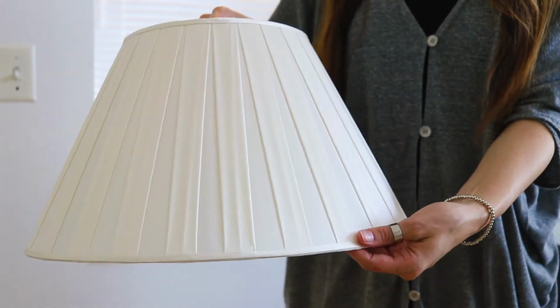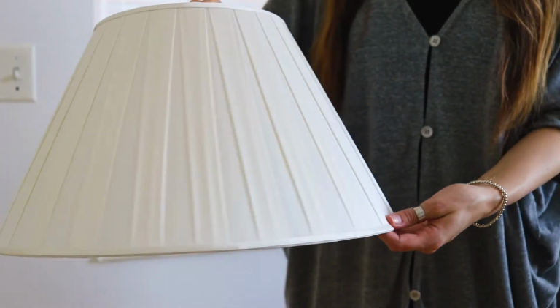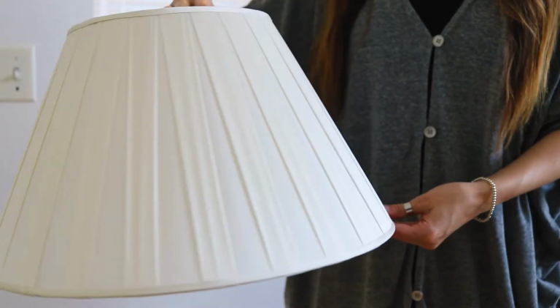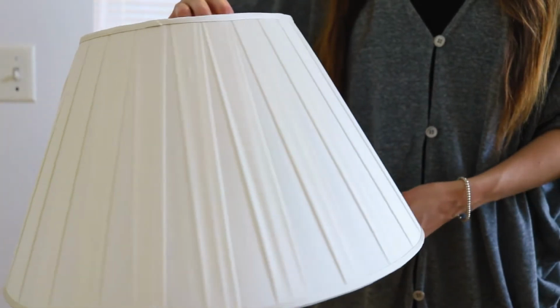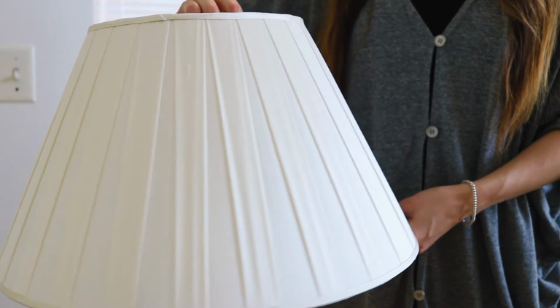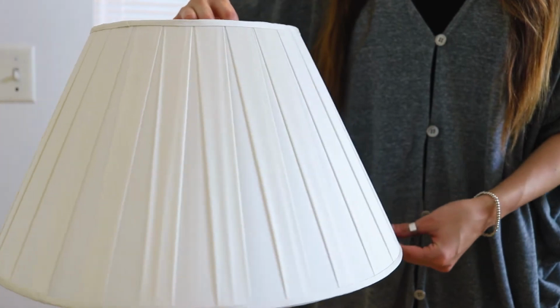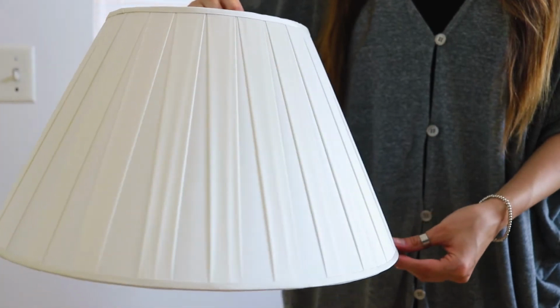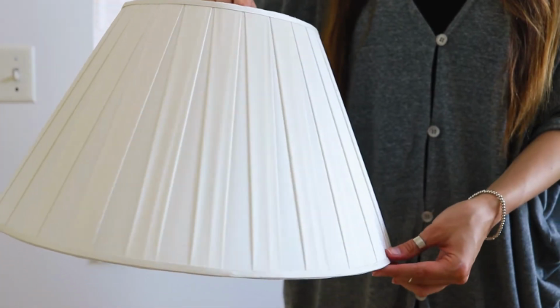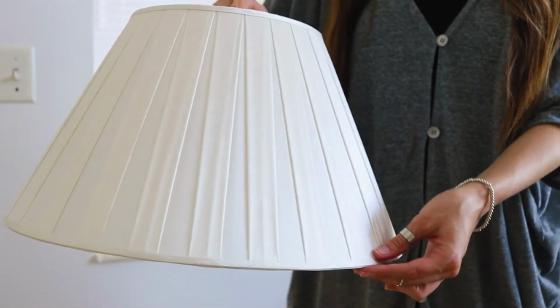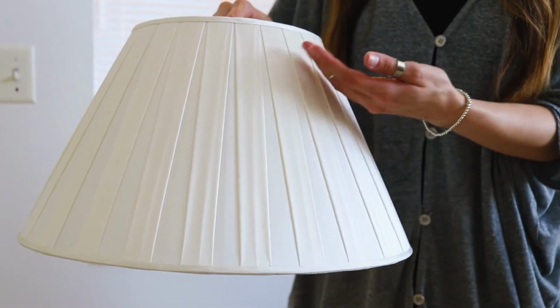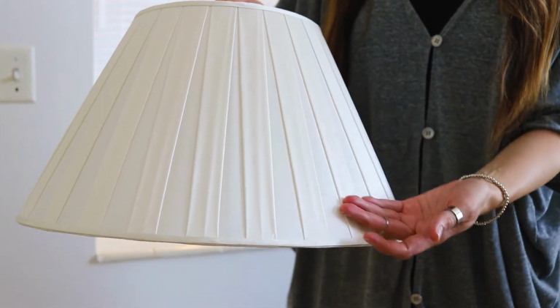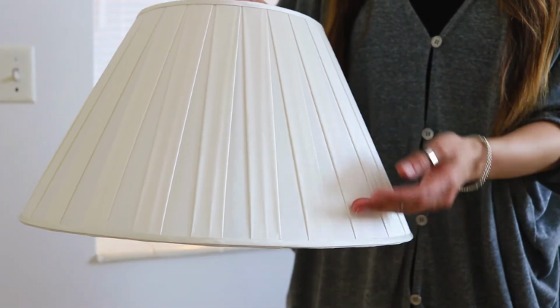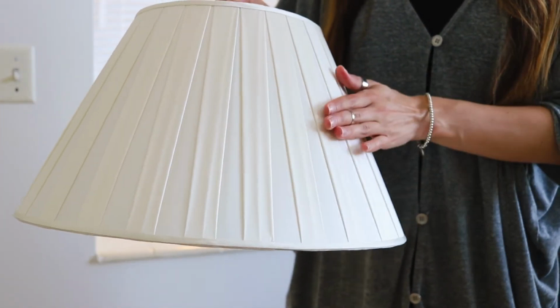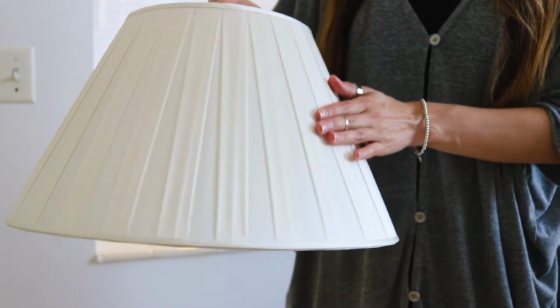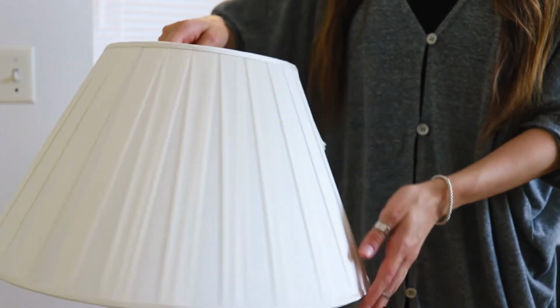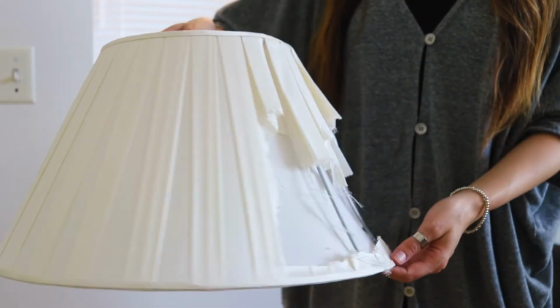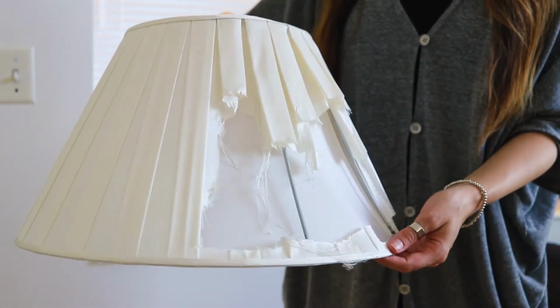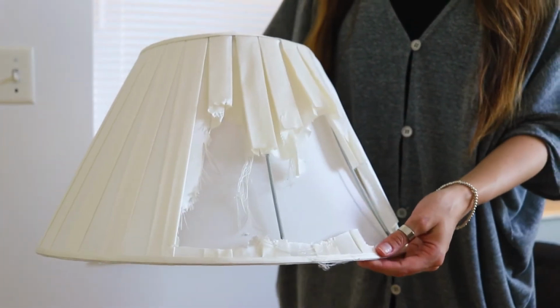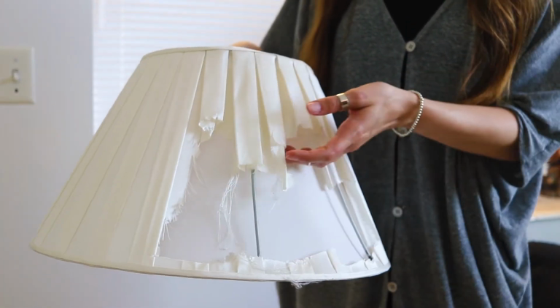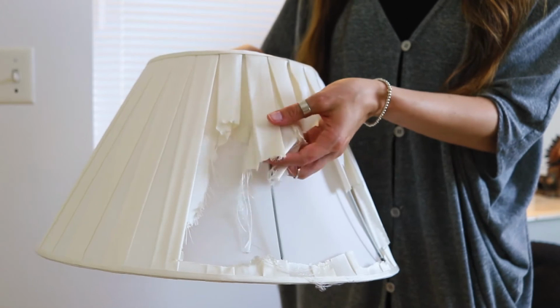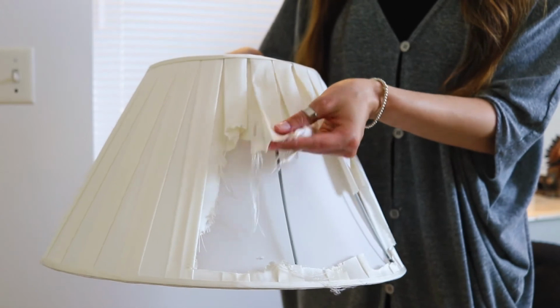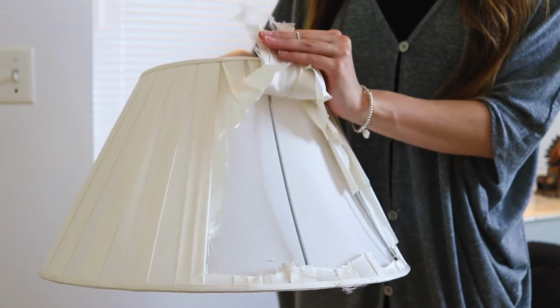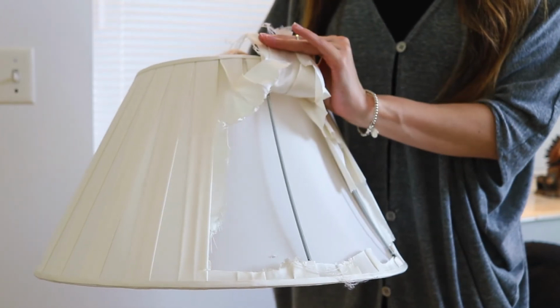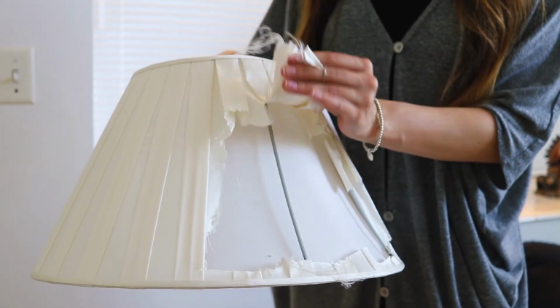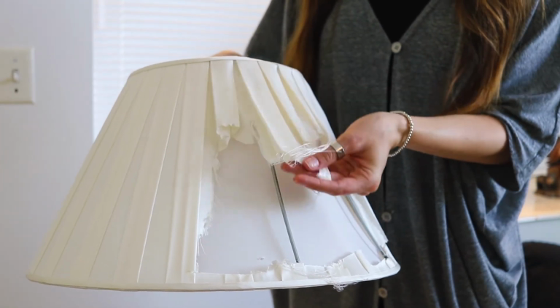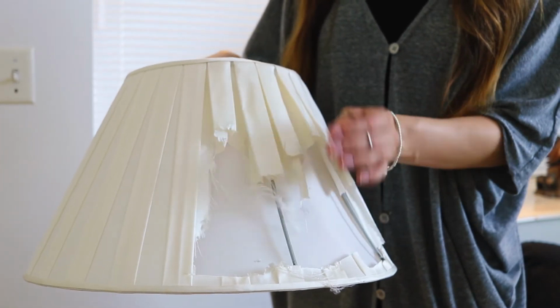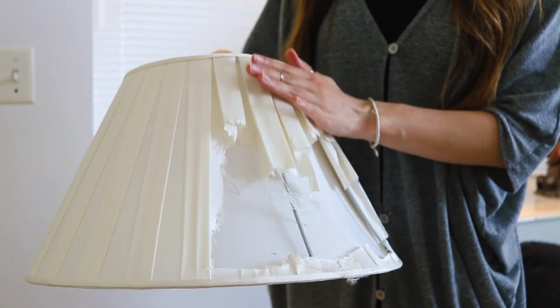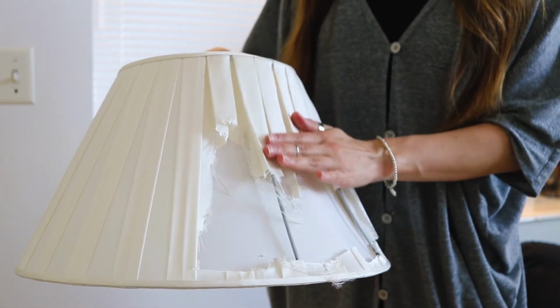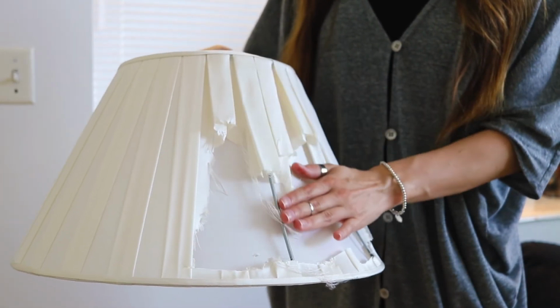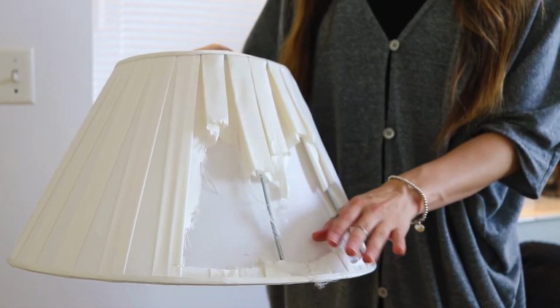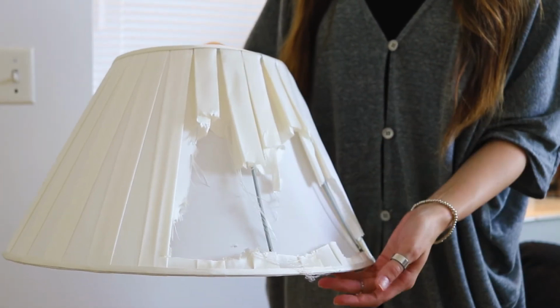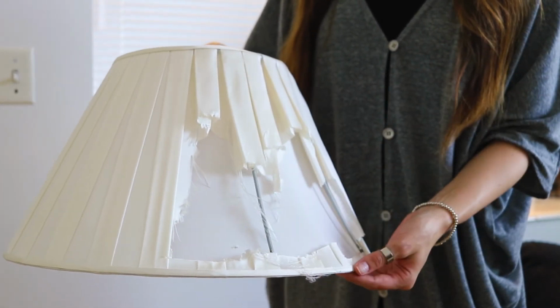Typically softback shades are more formal and more expensive than hardback shades because they have an interior wire to make the top and bottom ring connect. We have to cover that support wire with a pleat or a trim like what you see here.